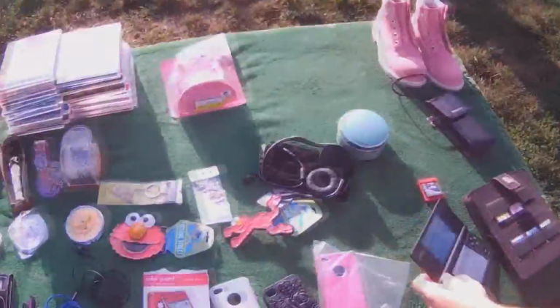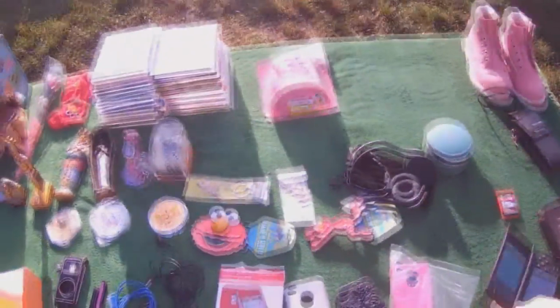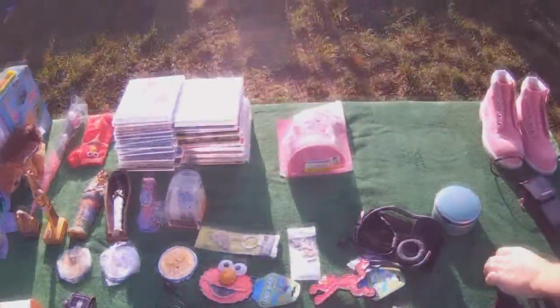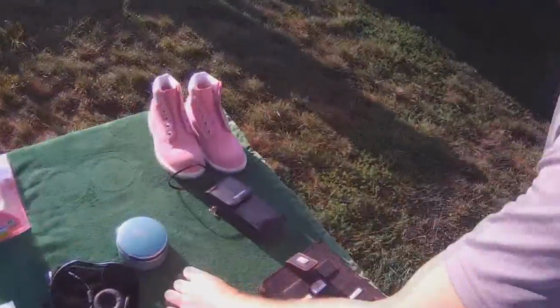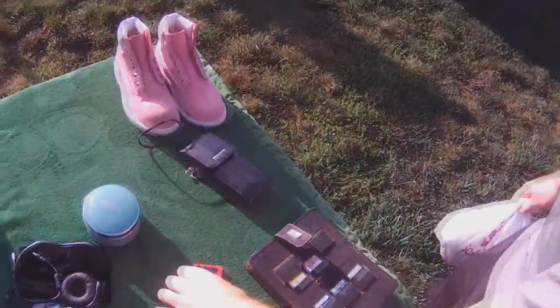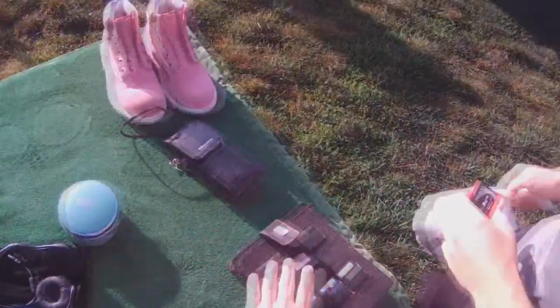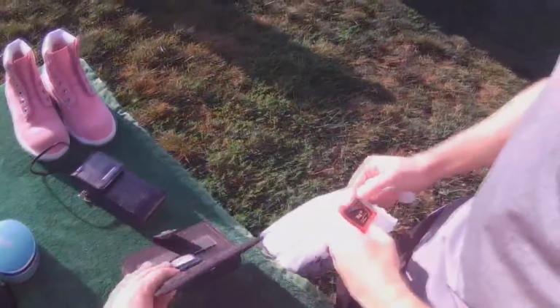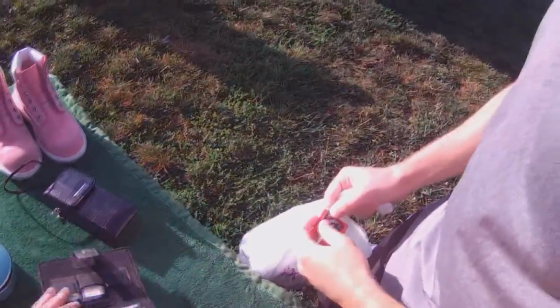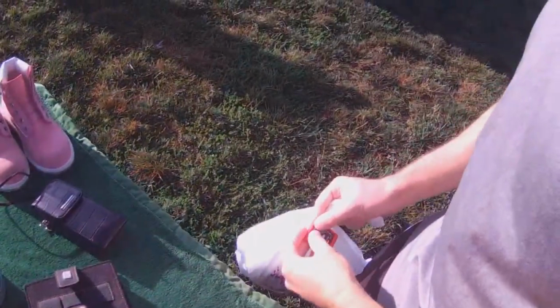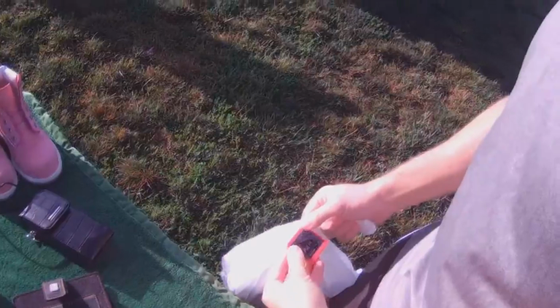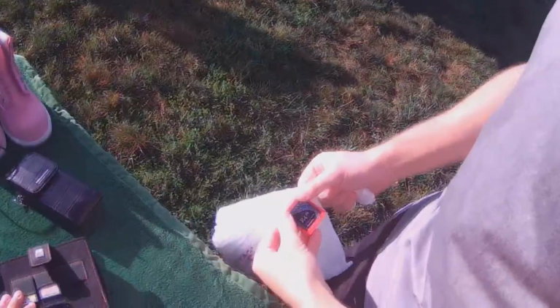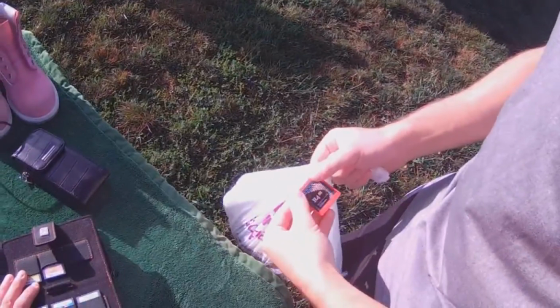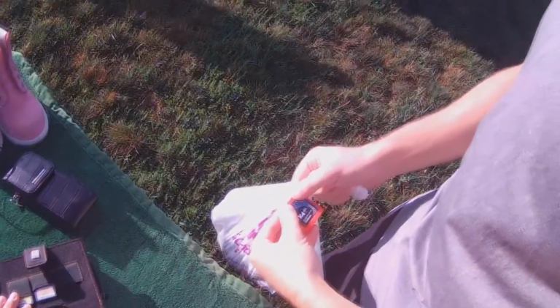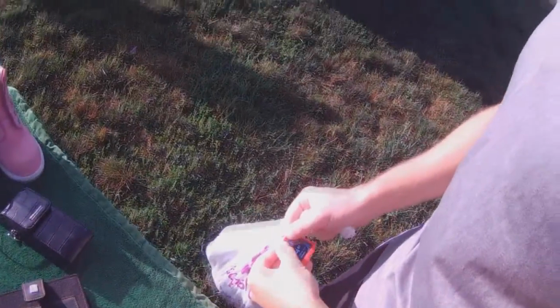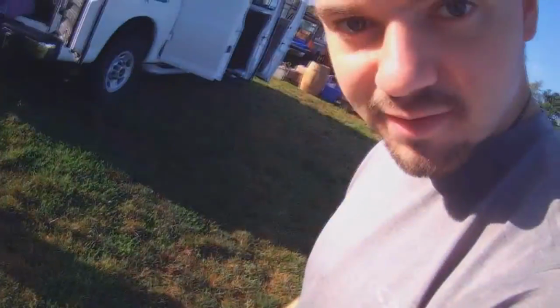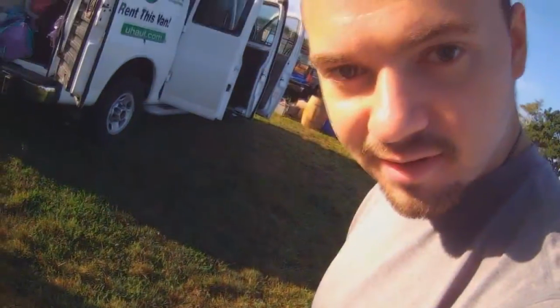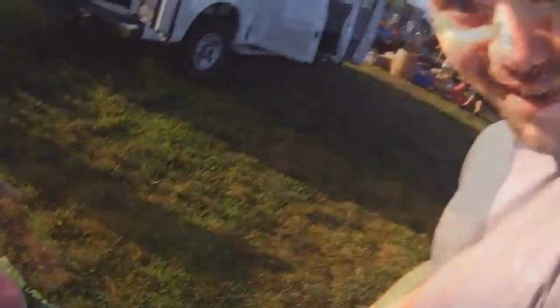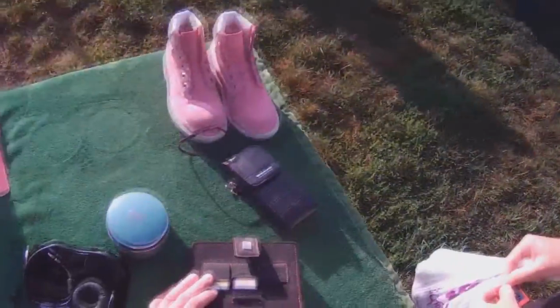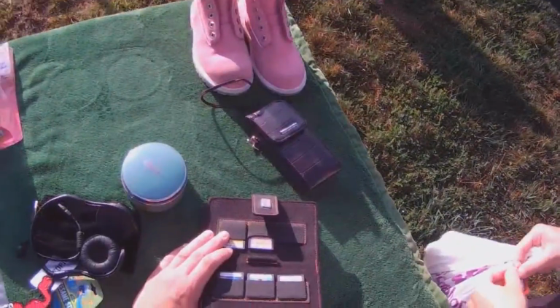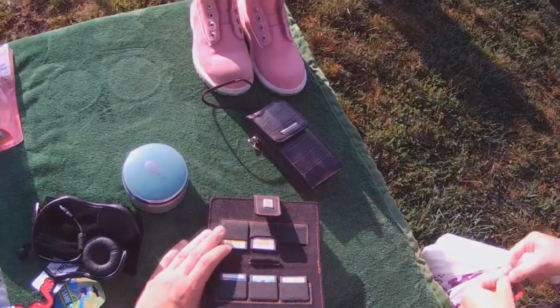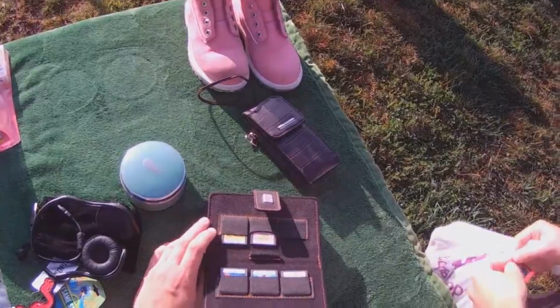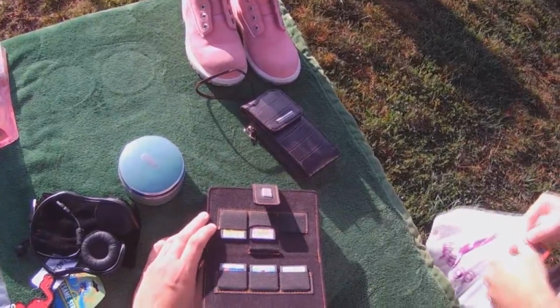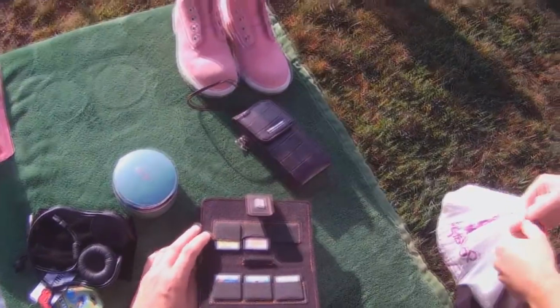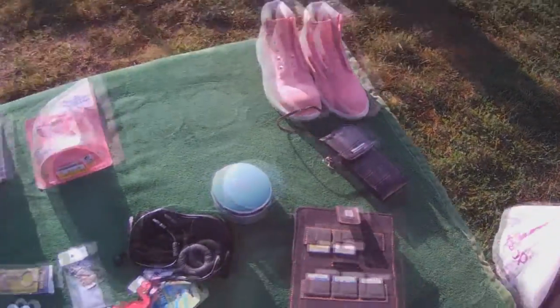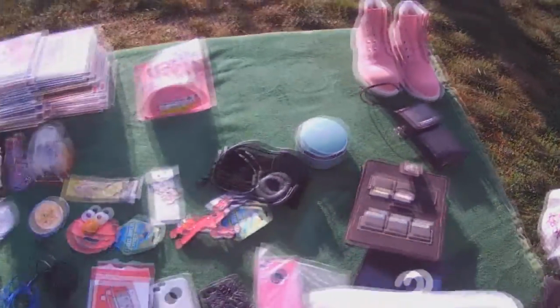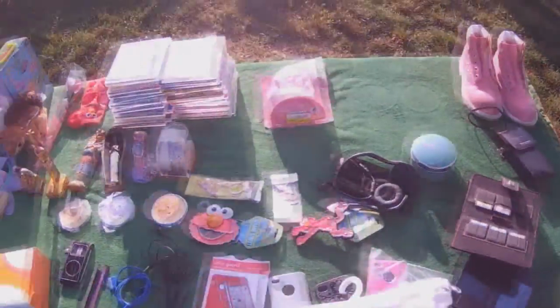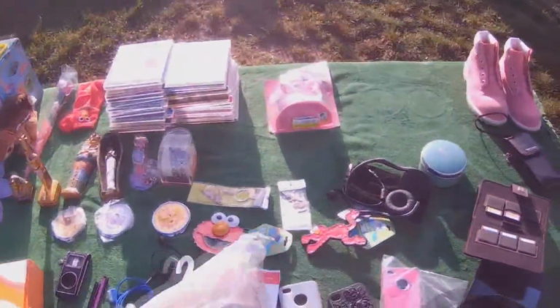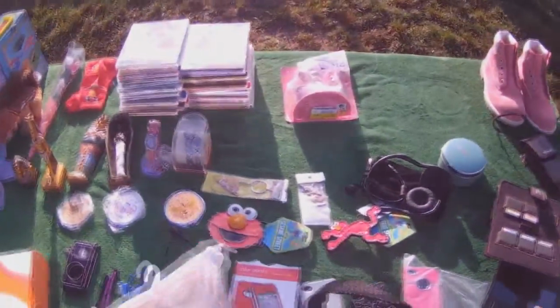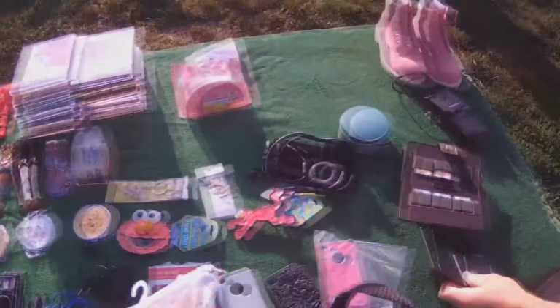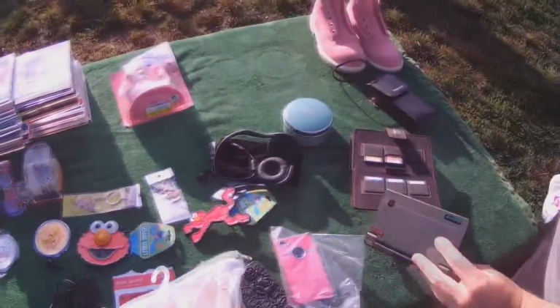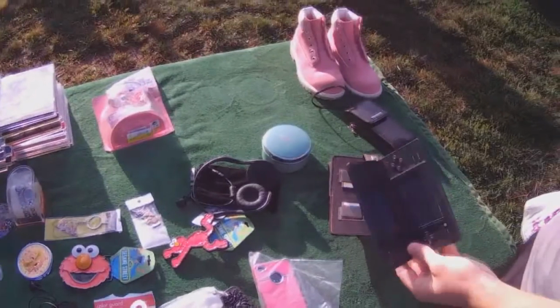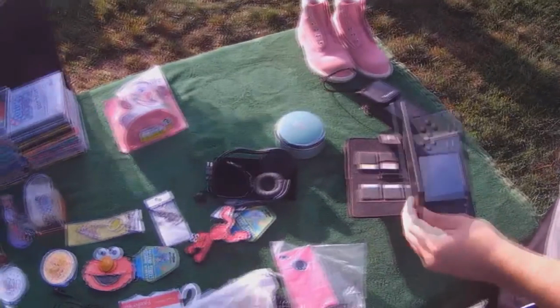Moving along, I came across something I thought I'd never see out in the wild: an R4 card. At $10, Cam wasn't really interested in it, but seeing as how it came with the mini SD card and the fact that I'd probably never stumble upon anything like this again, I decided to buy it.